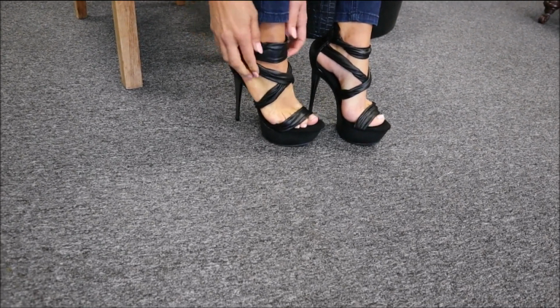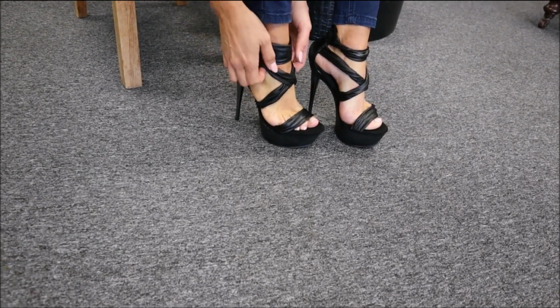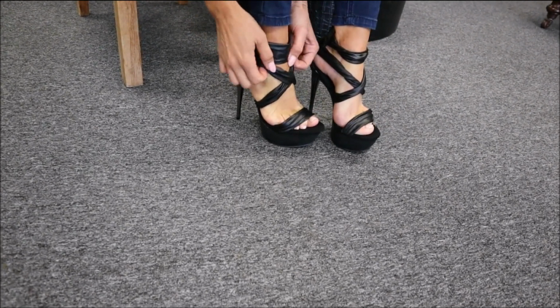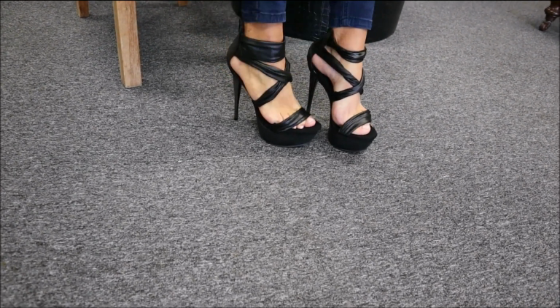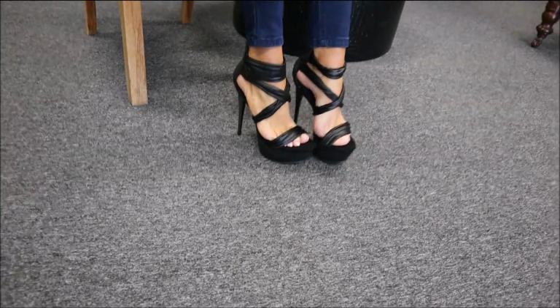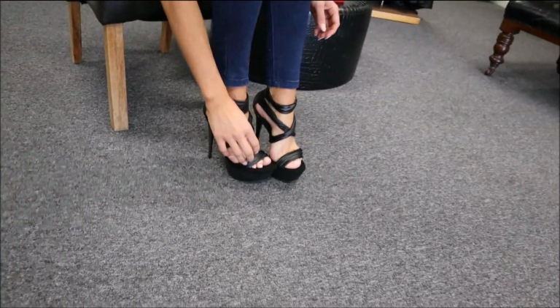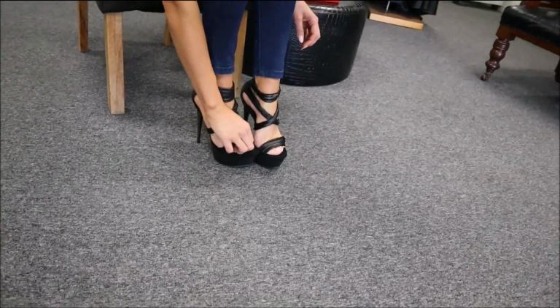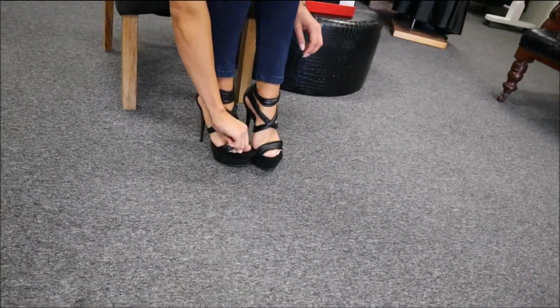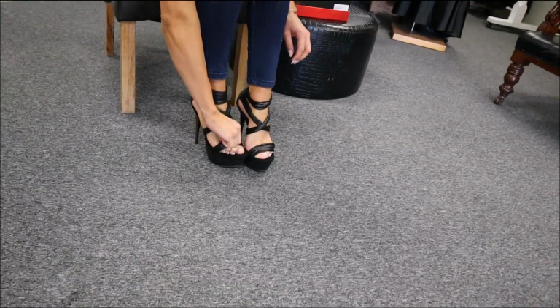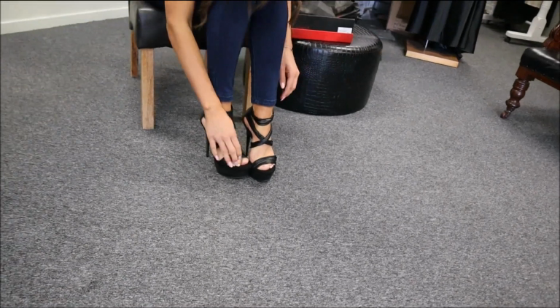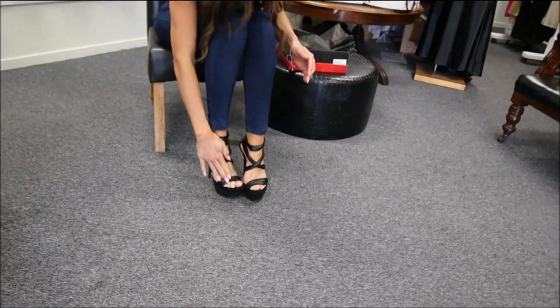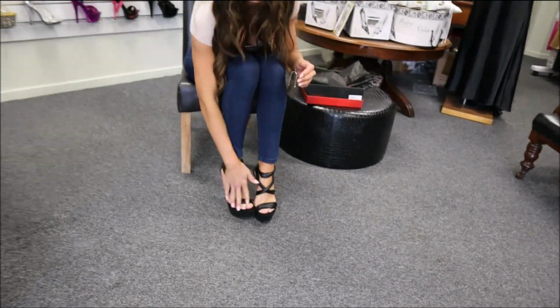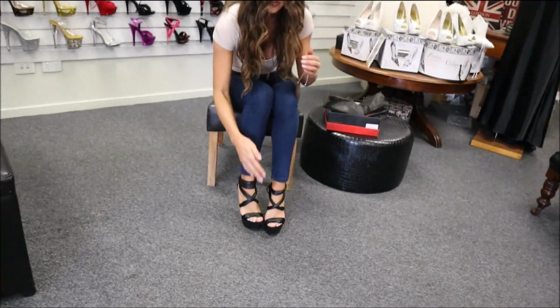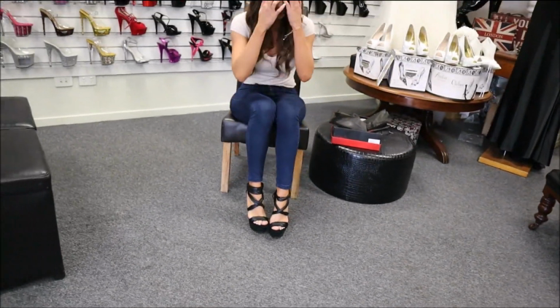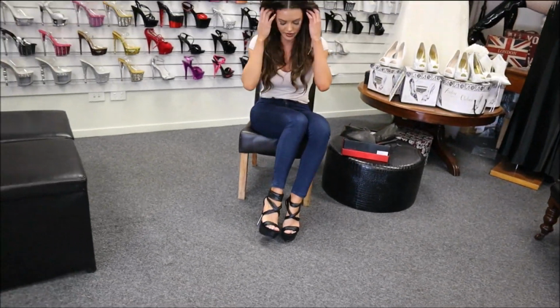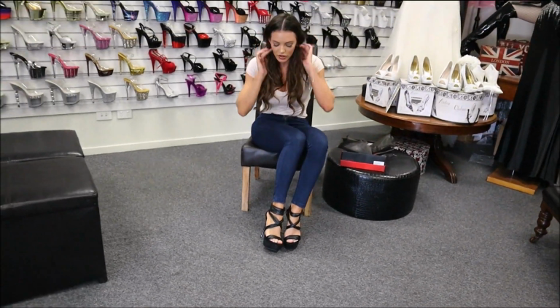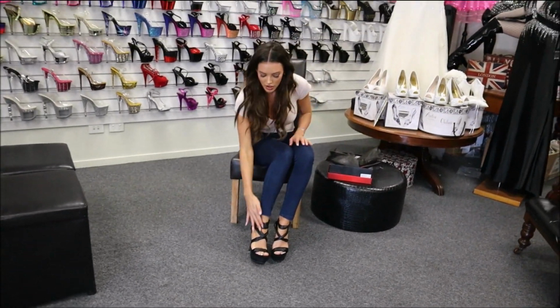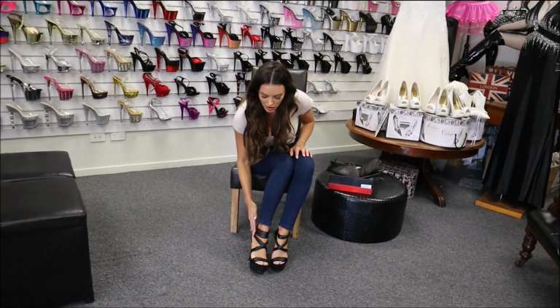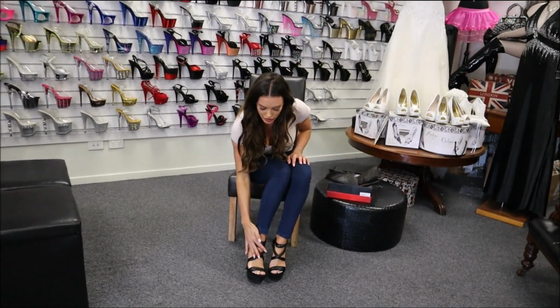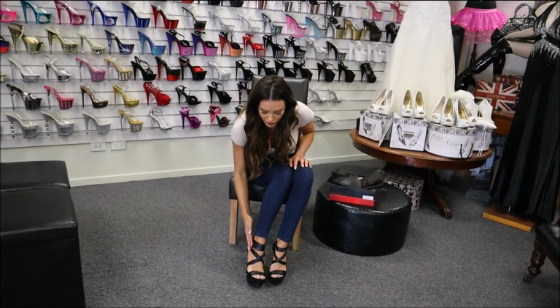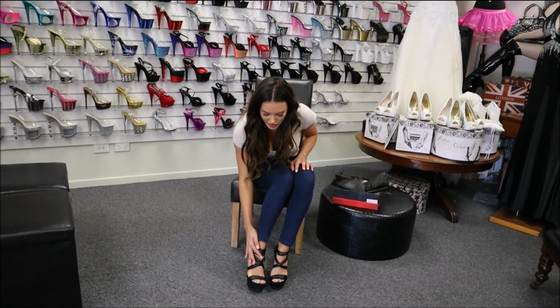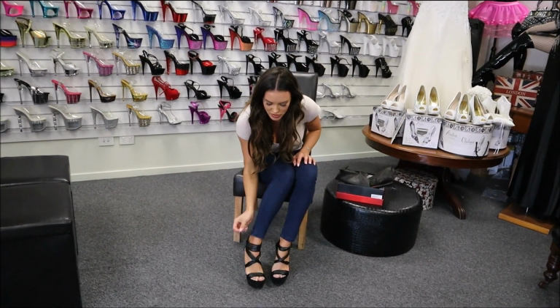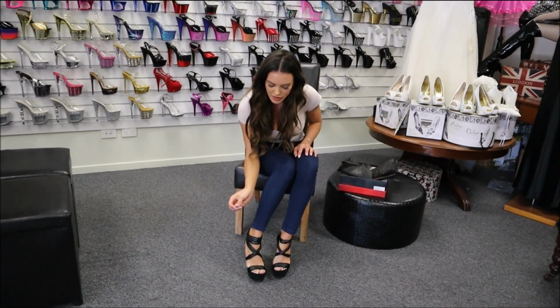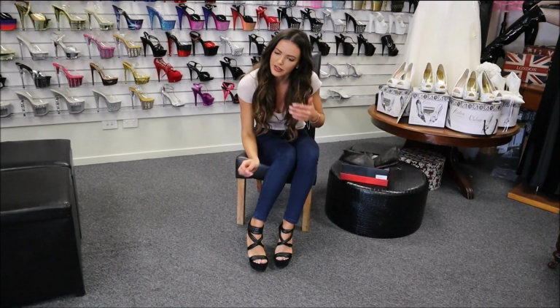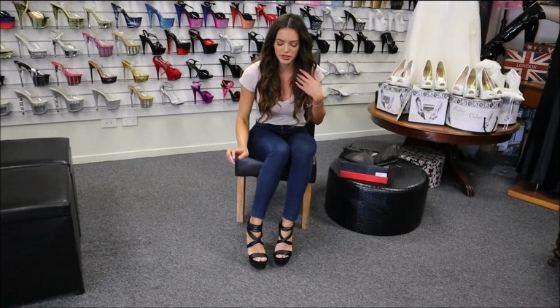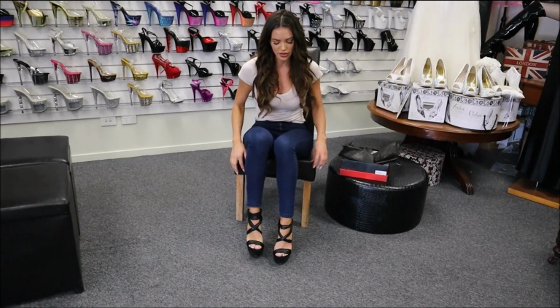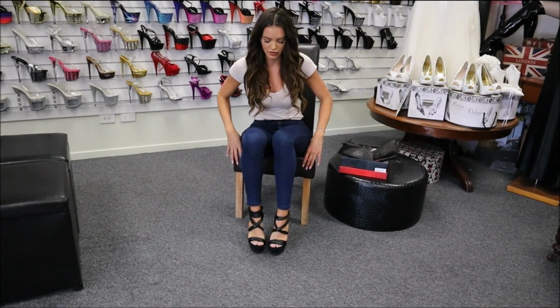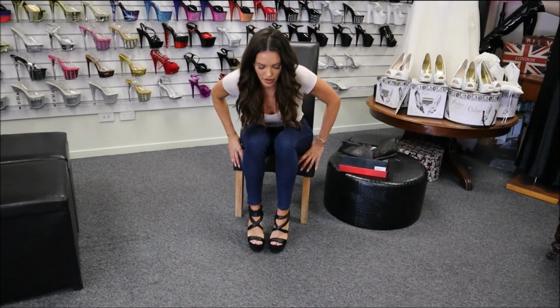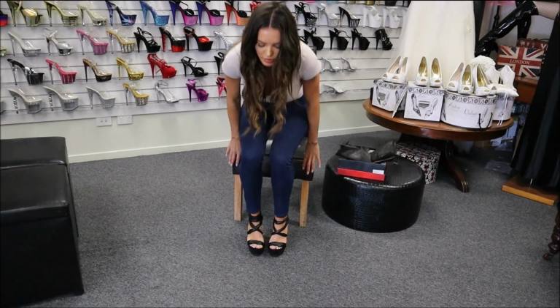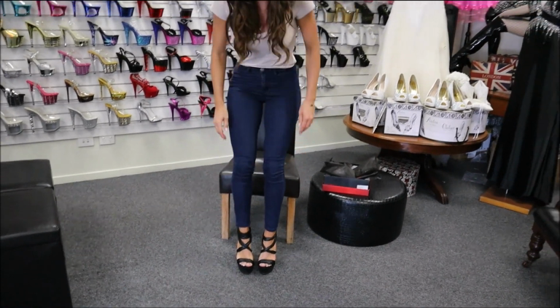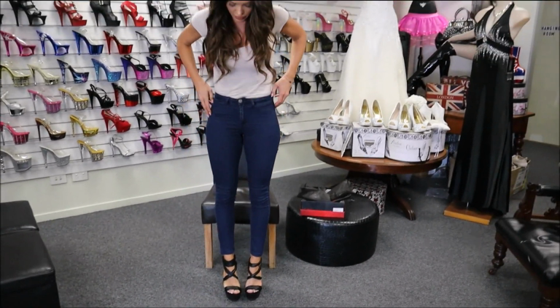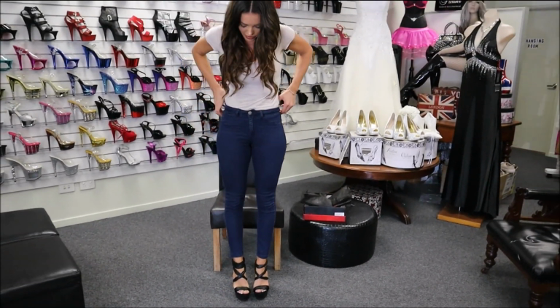They're actually quite comfortable. These straps feel really nice across my feet. I know sometimes the plastic ones can cut in a bit, but they feel really good.